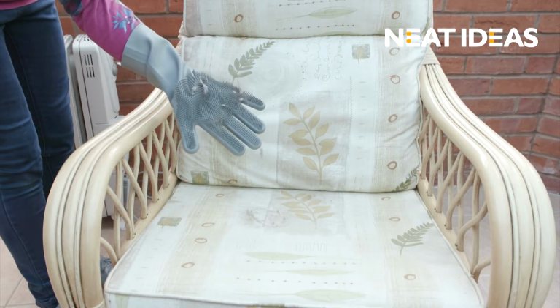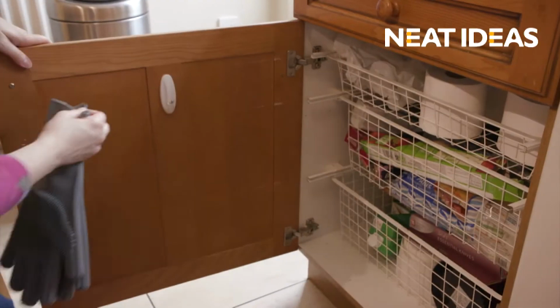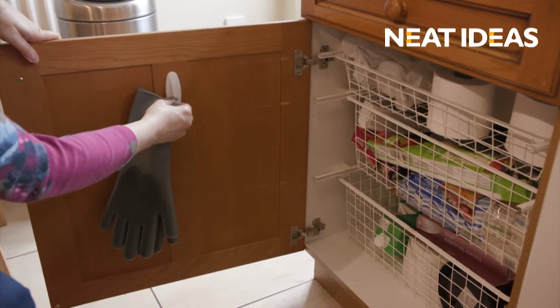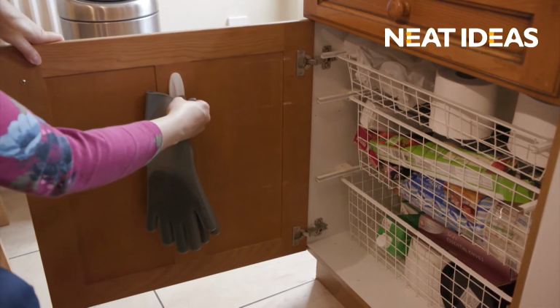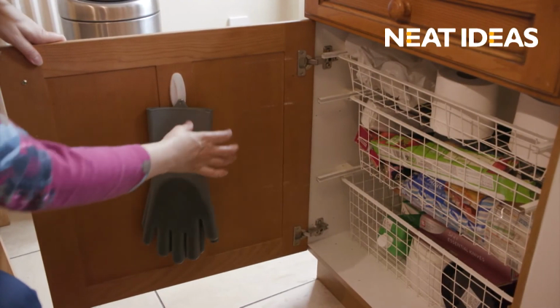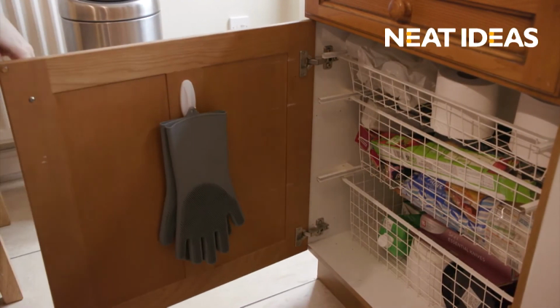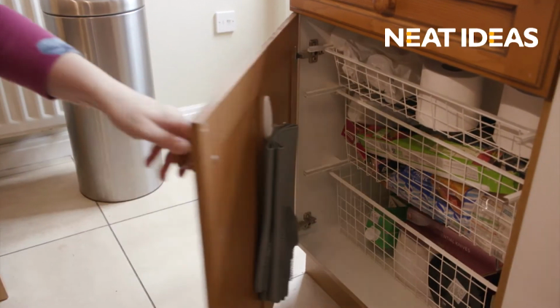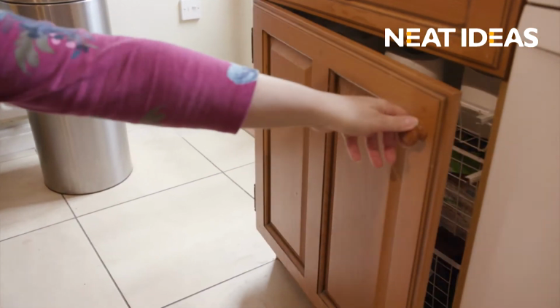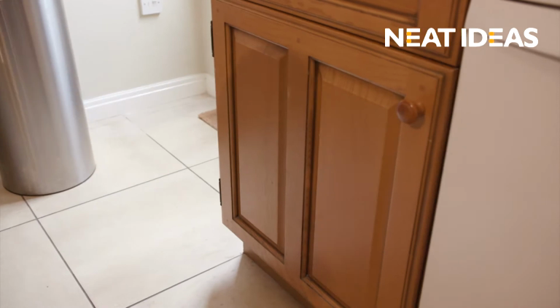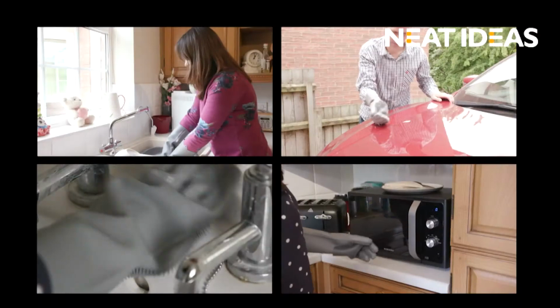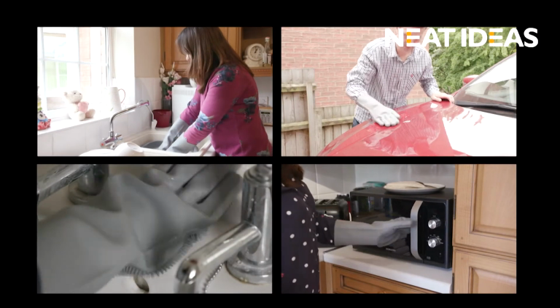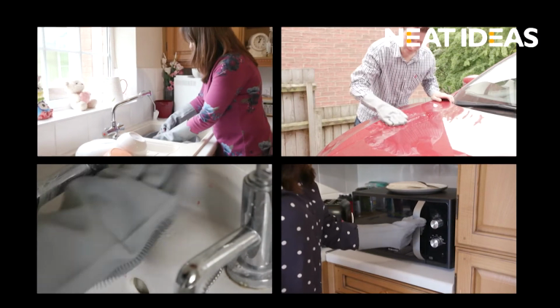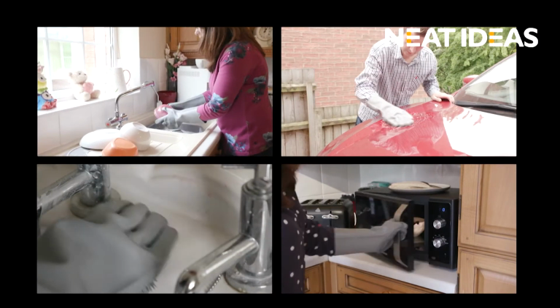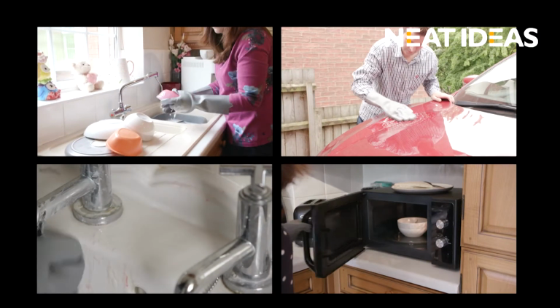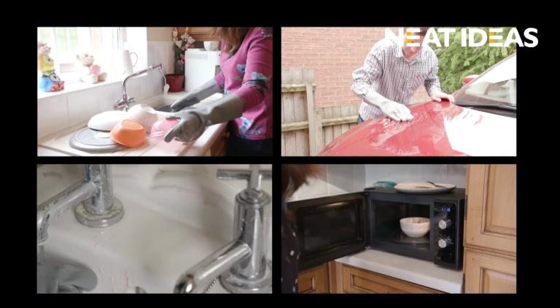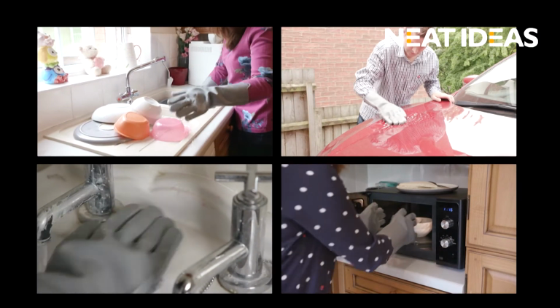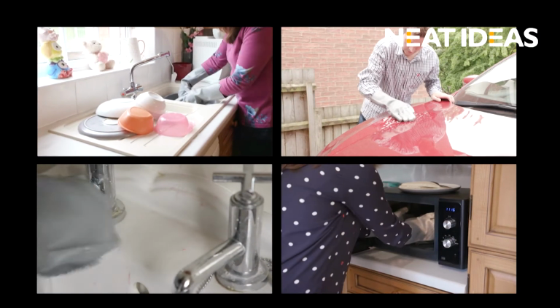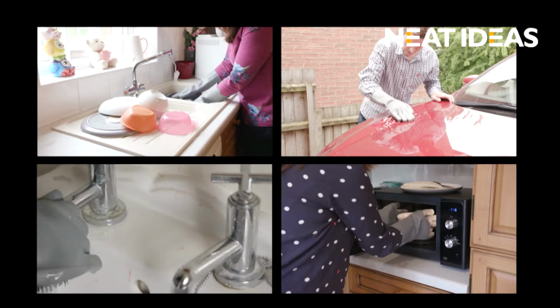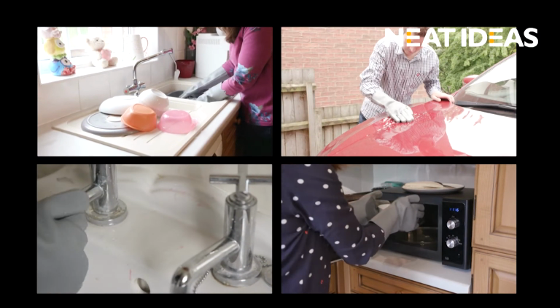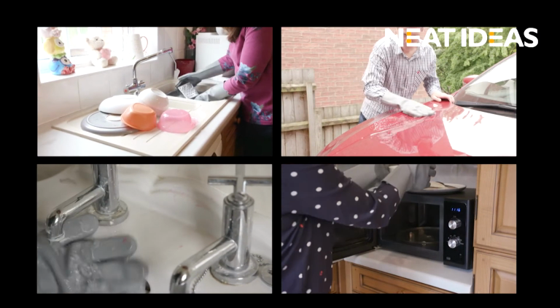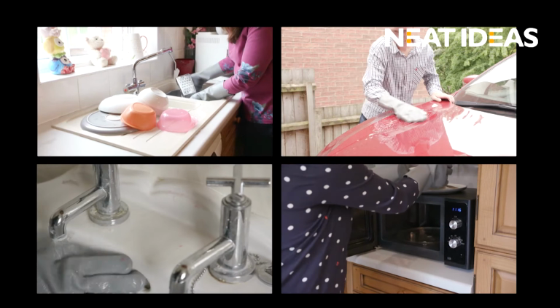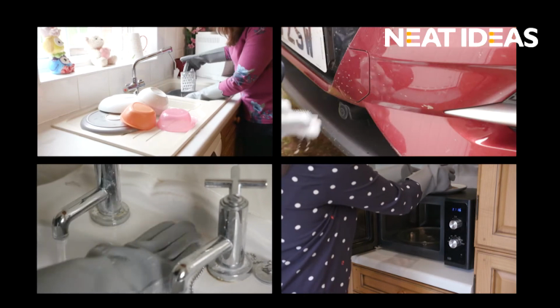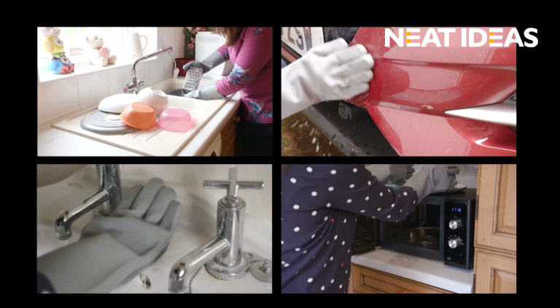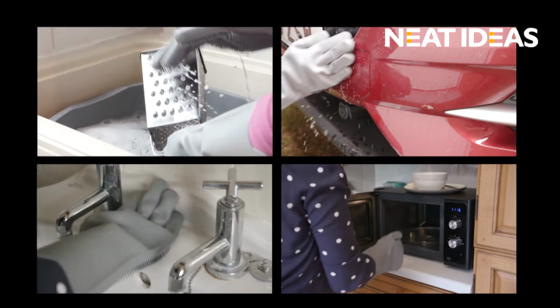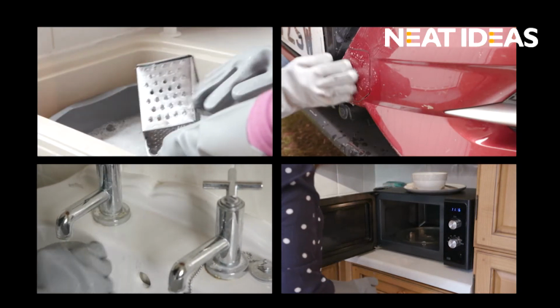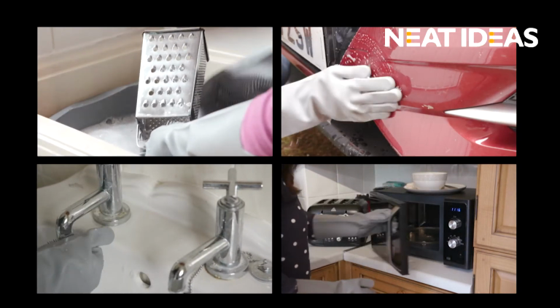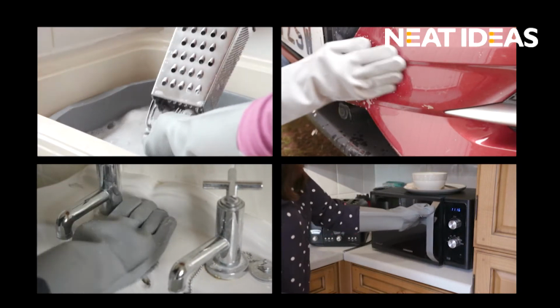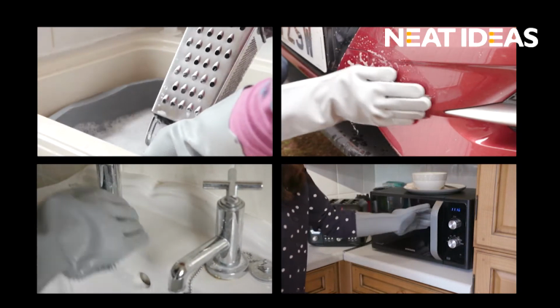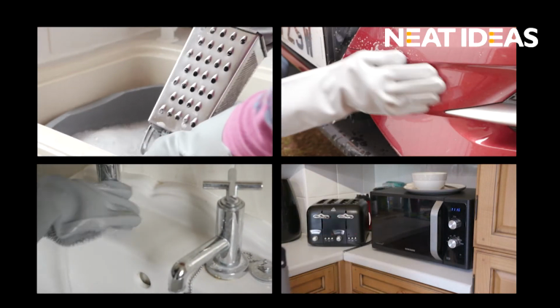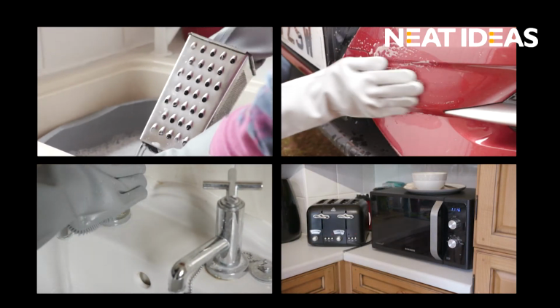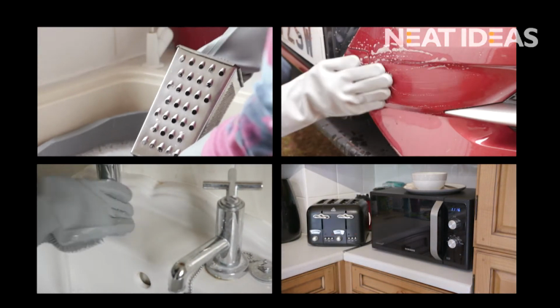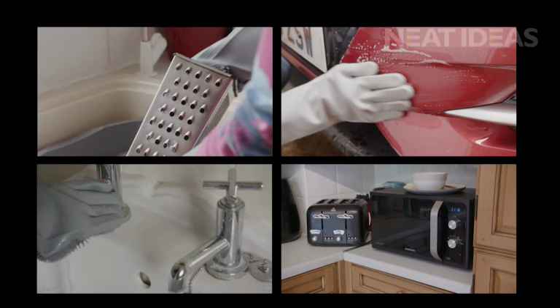The hook provided allows you to store your gloves away, taking up minimal space. So if you're fed up of having to buy numerous amounts of sponges and cloths to clean your home, Scrubby Gloves are the reusable gloves for you. Take yours to the checkout now. Ciao!